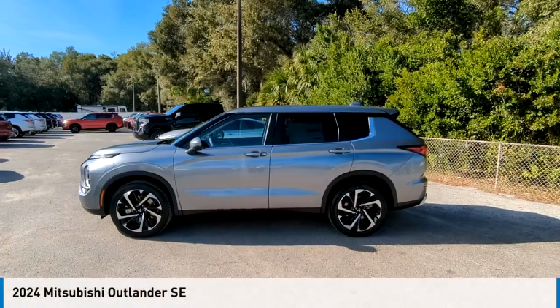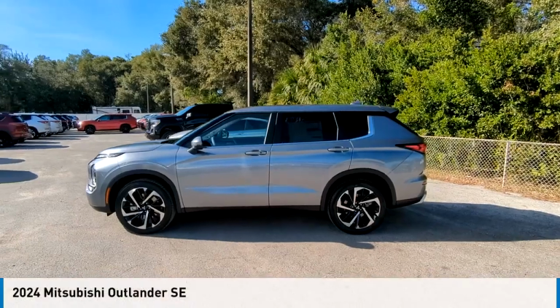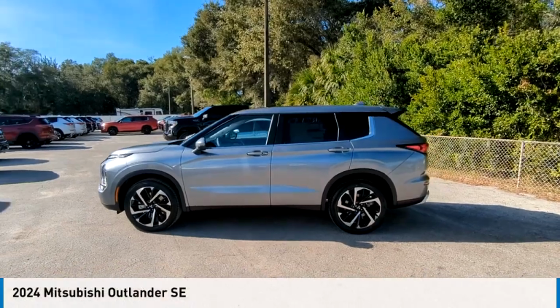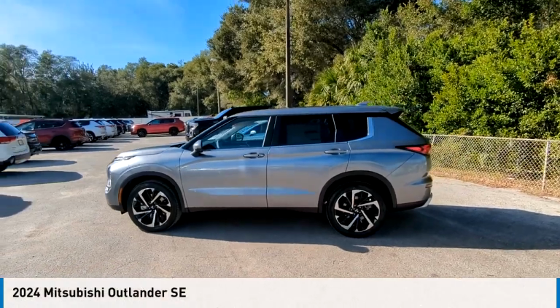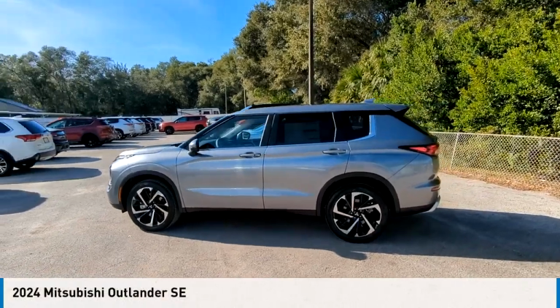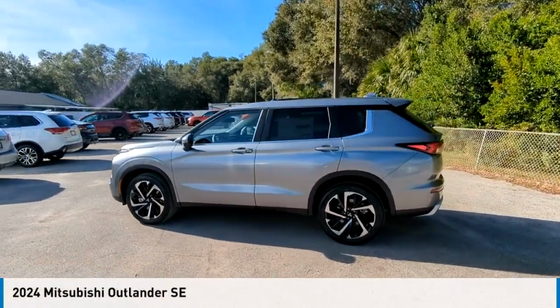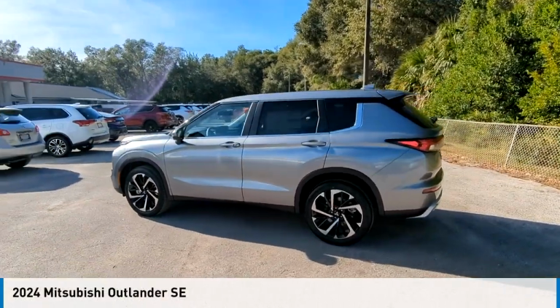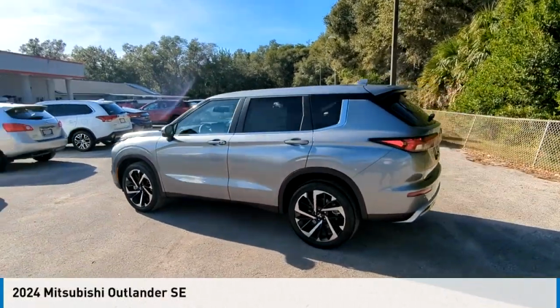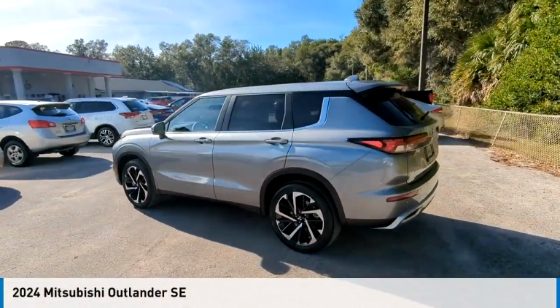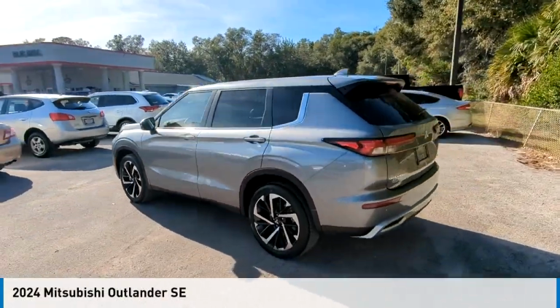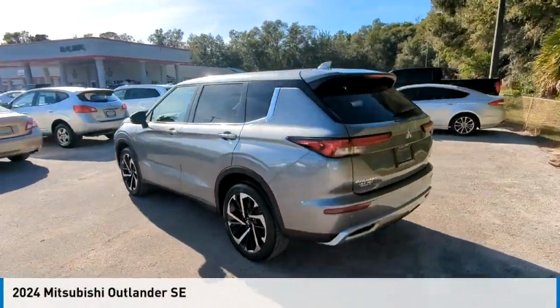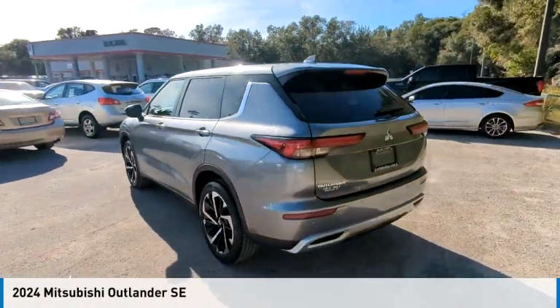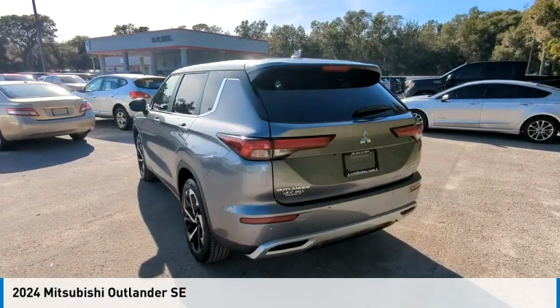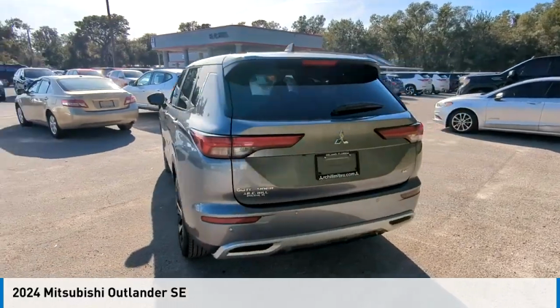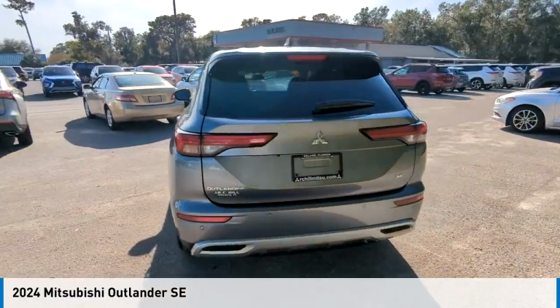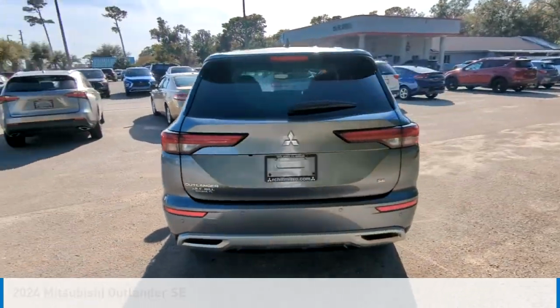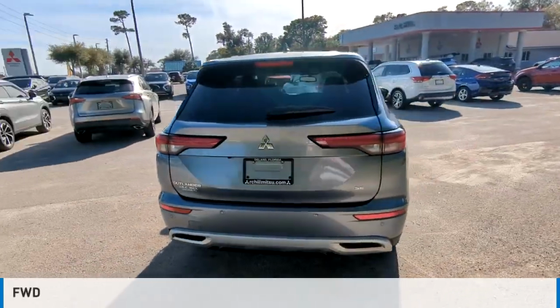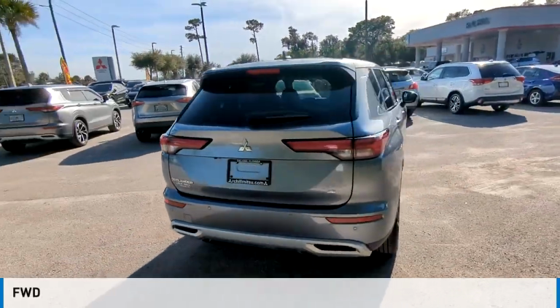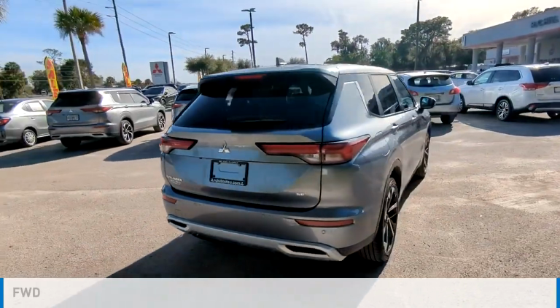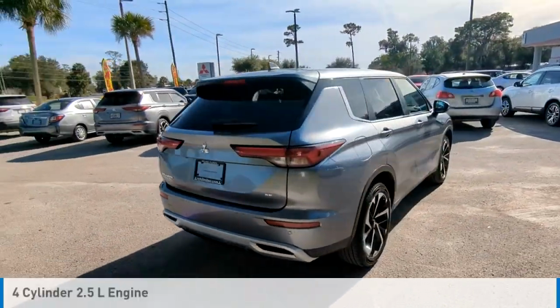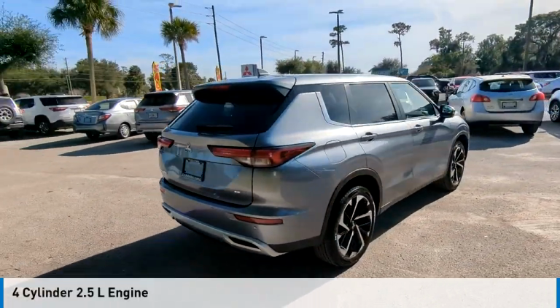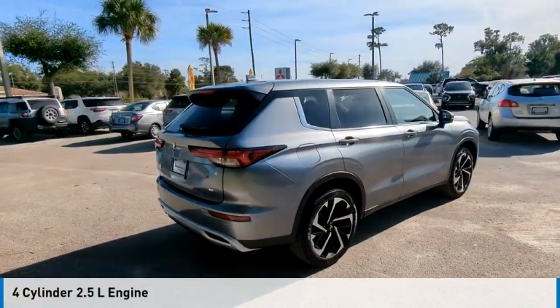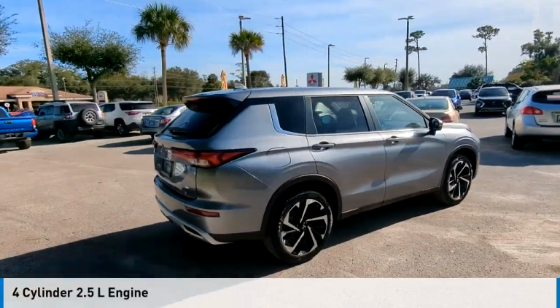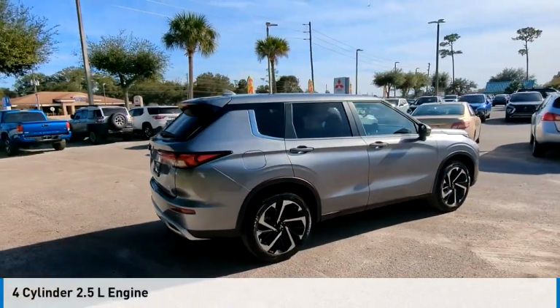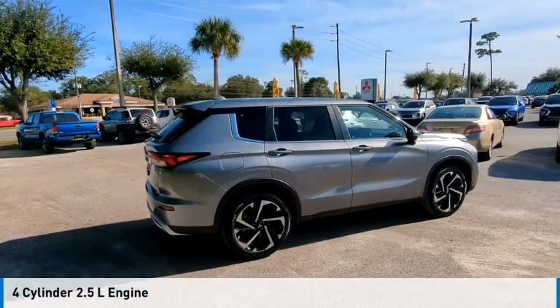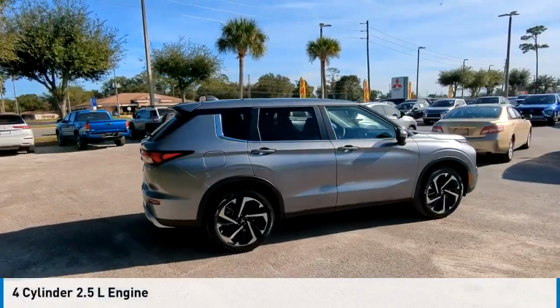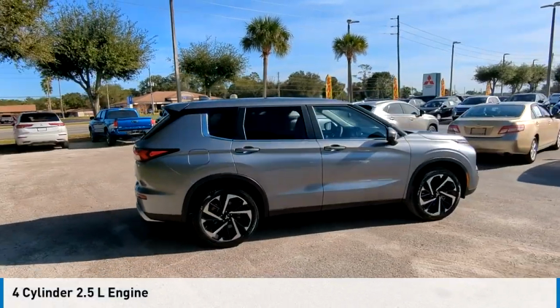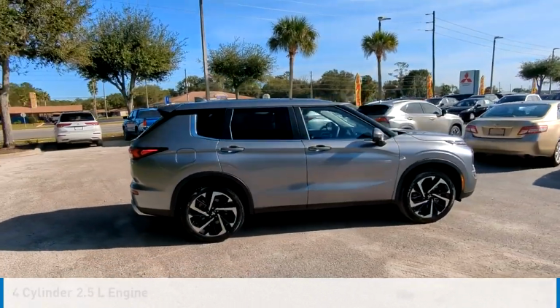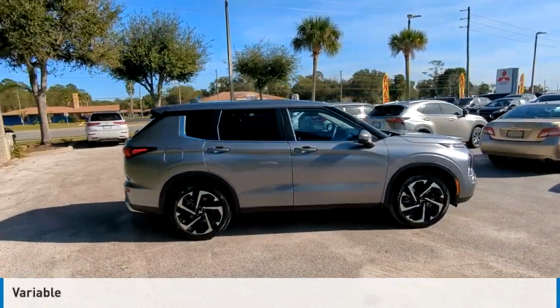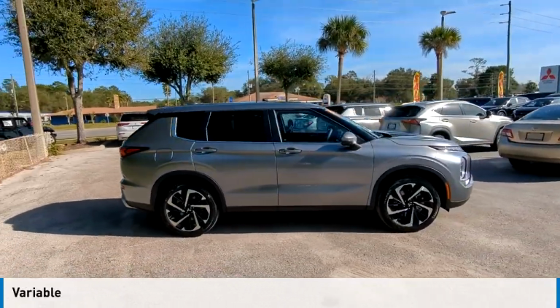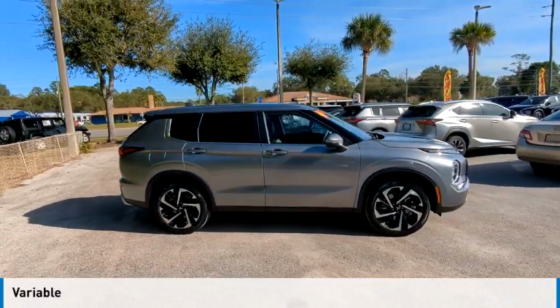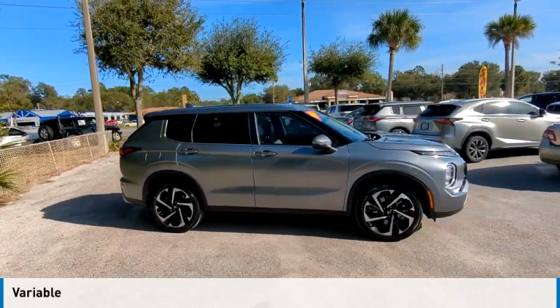Looking for the right vehicle? Check out the 2024 Outlander. This vehicle is powered by a front-wheel drive, four-cylinder, 2.5-liter engine, and comes with a continuously variable transmission.